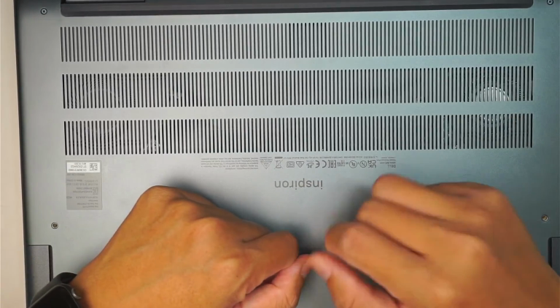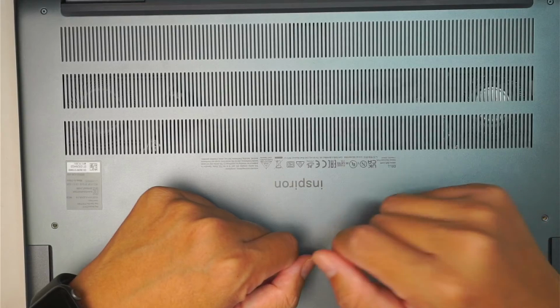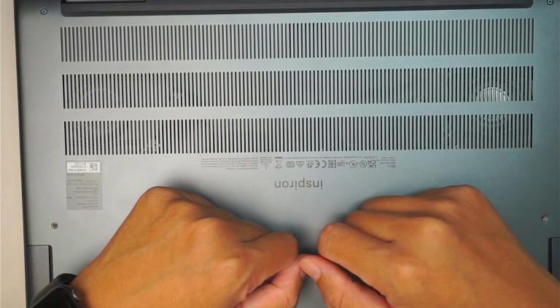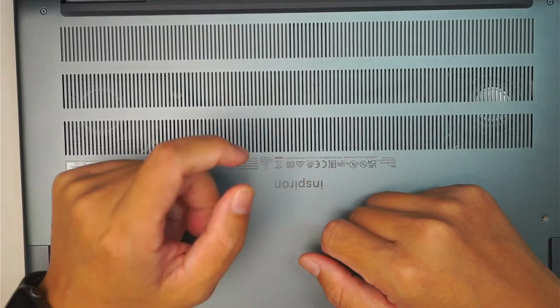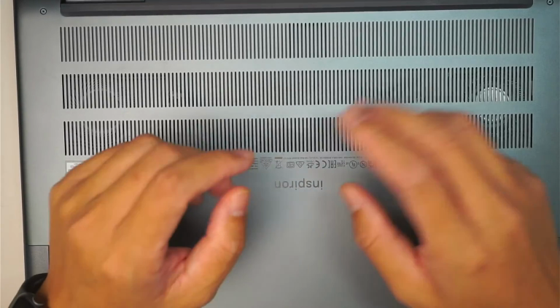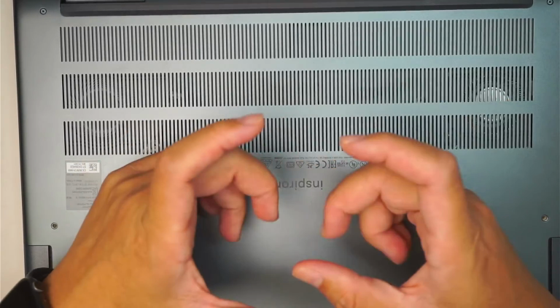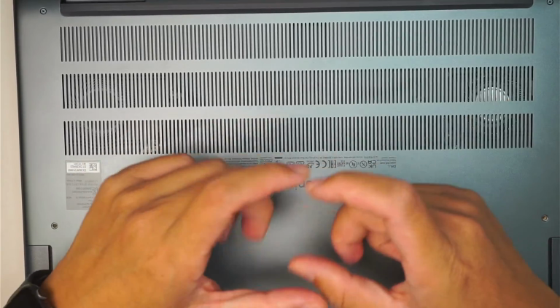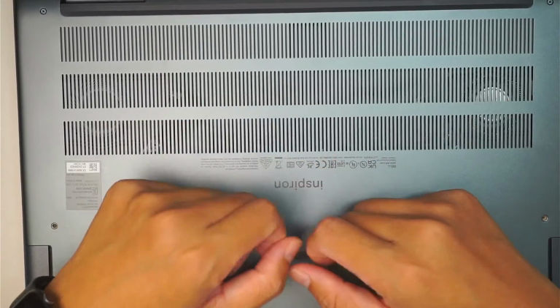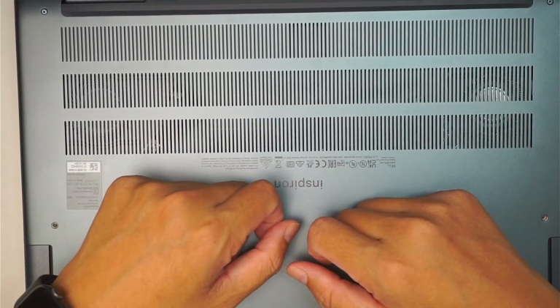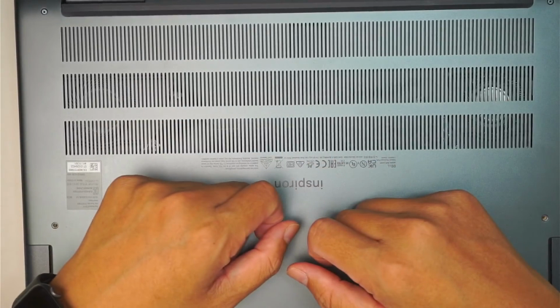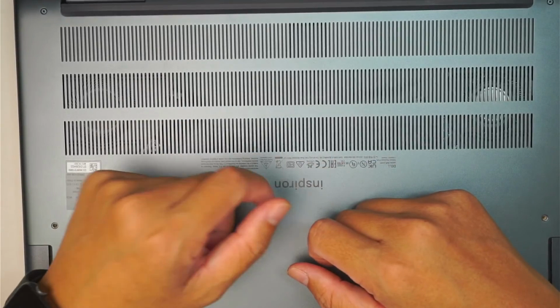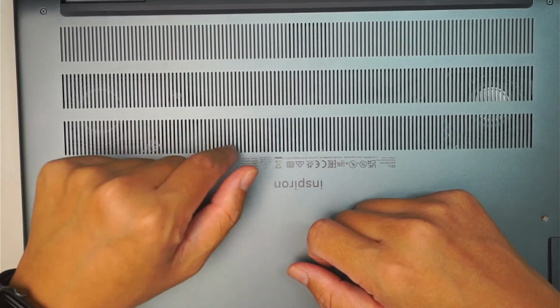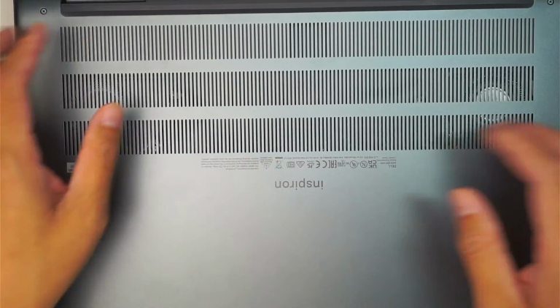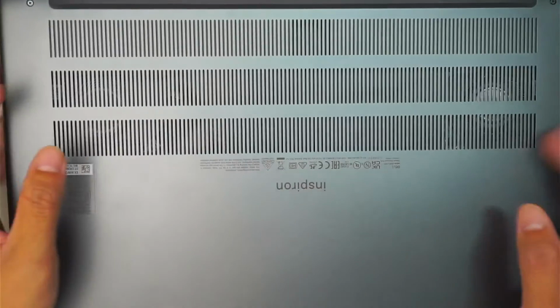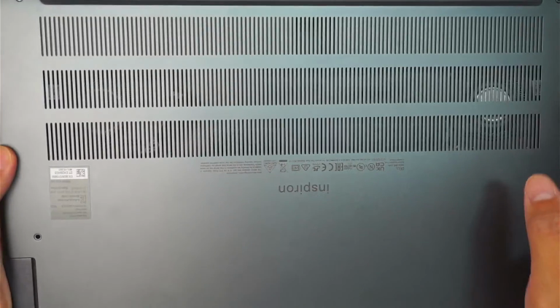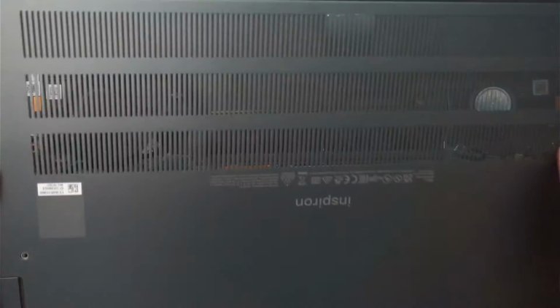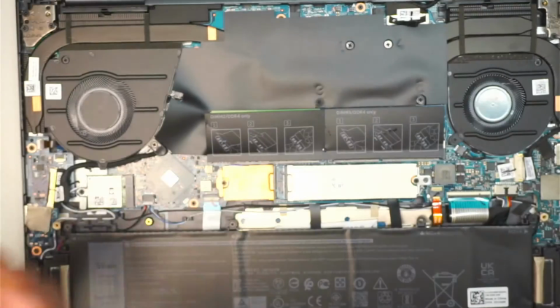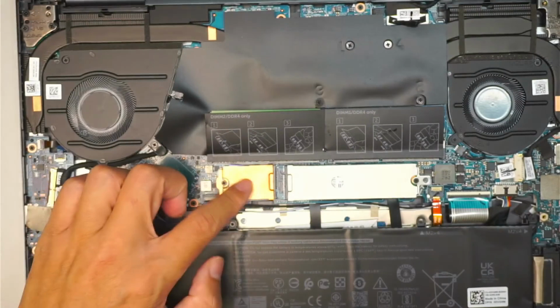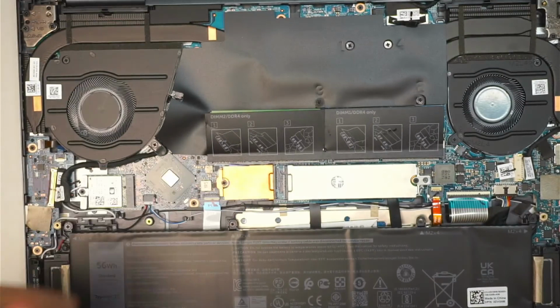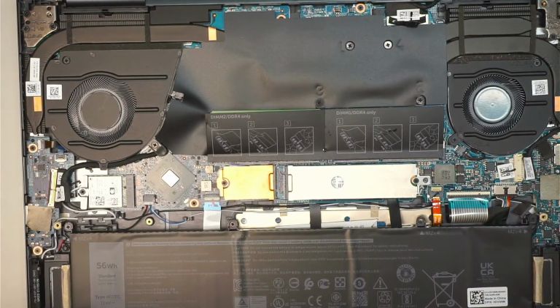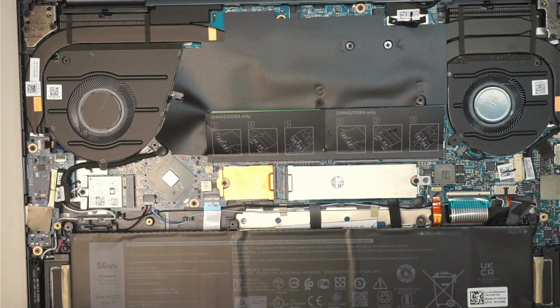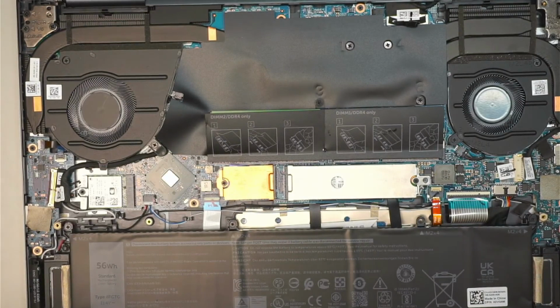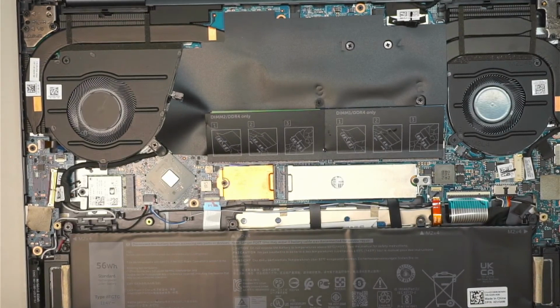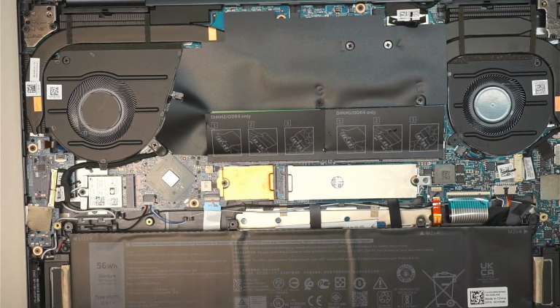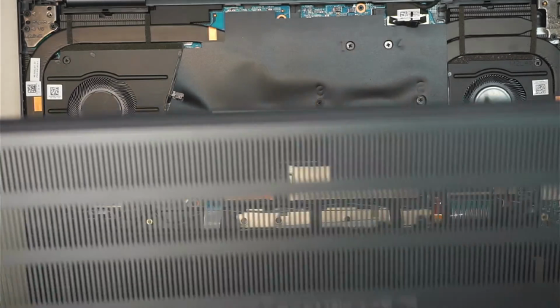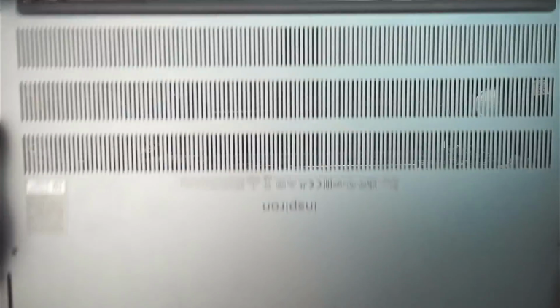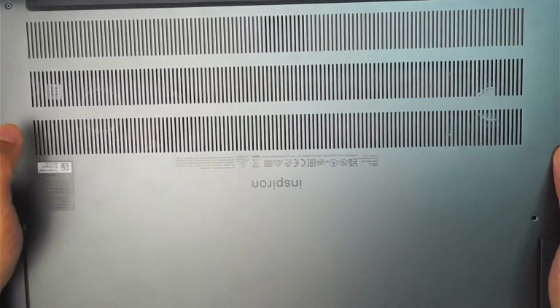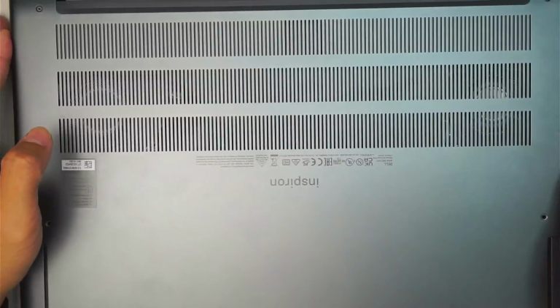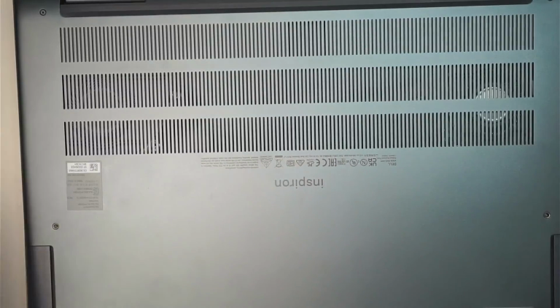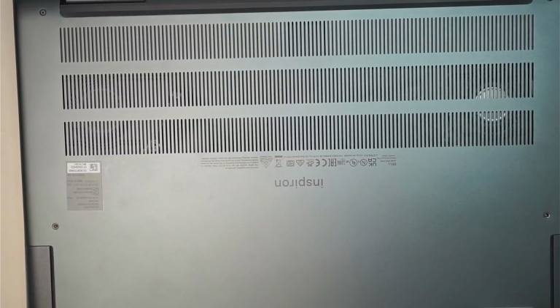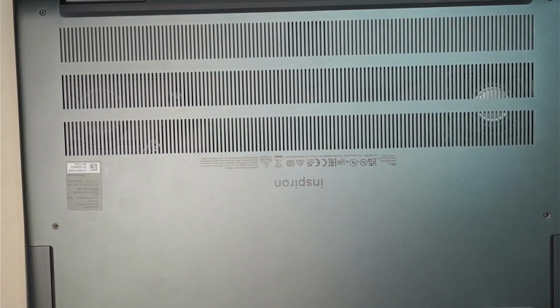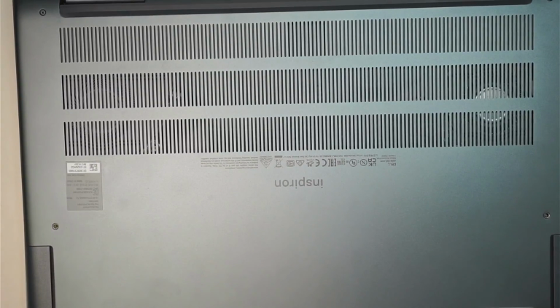Right-click on the start menu, go to disk management, and then initialize that M.2 drive before you can start using it. You need to format the drive first before you can use it. I hope this video is helpful. Thanks for watching. Until next time, bye now.